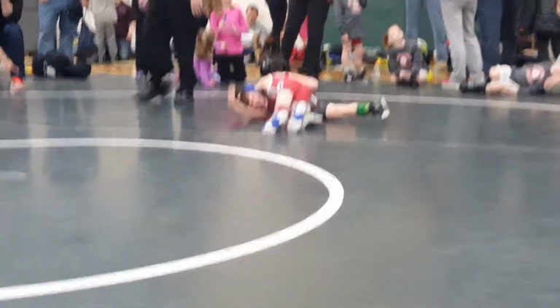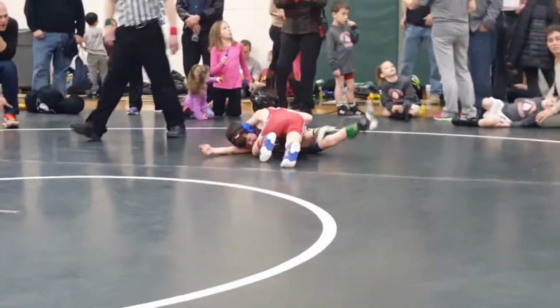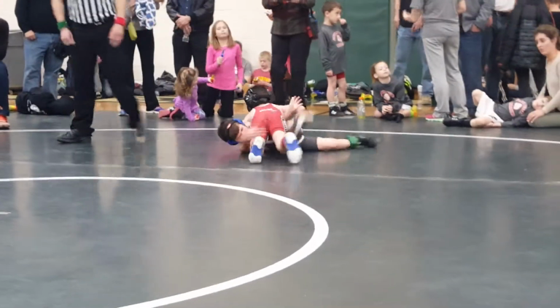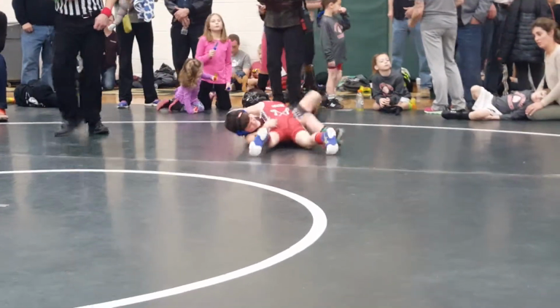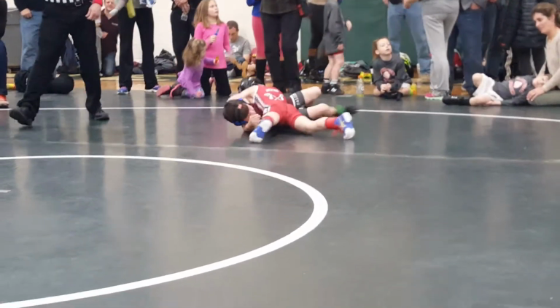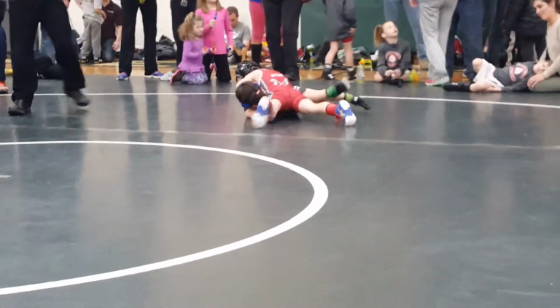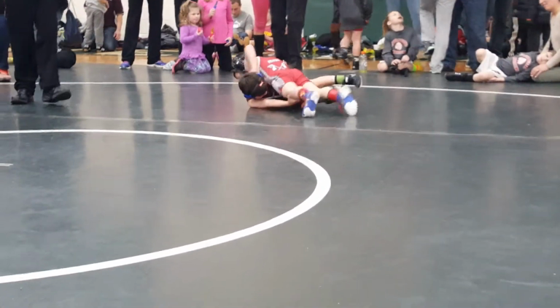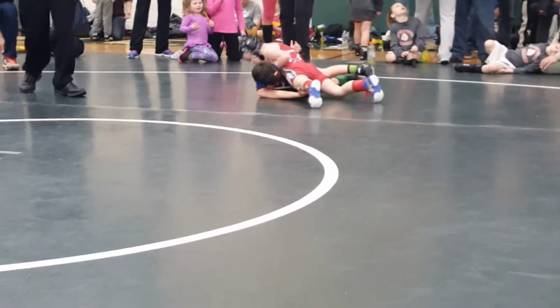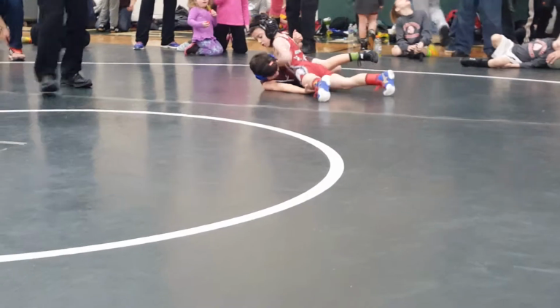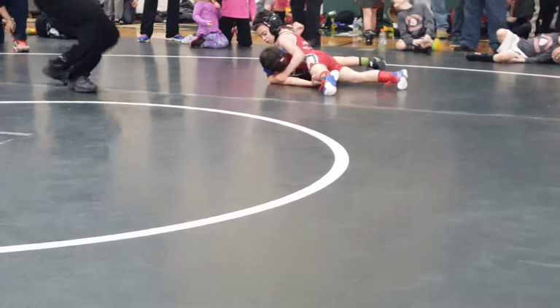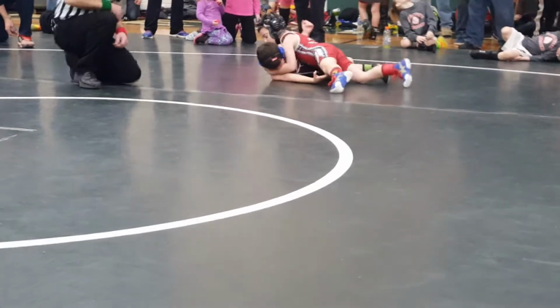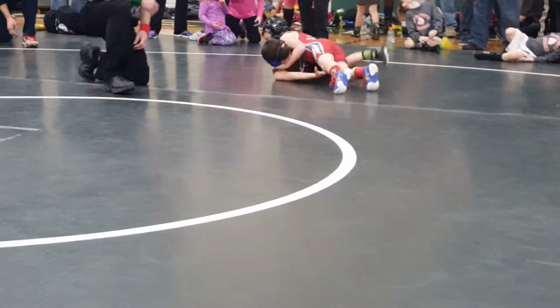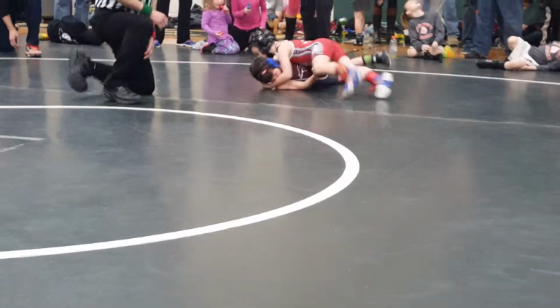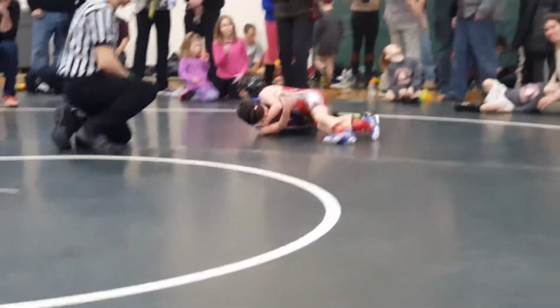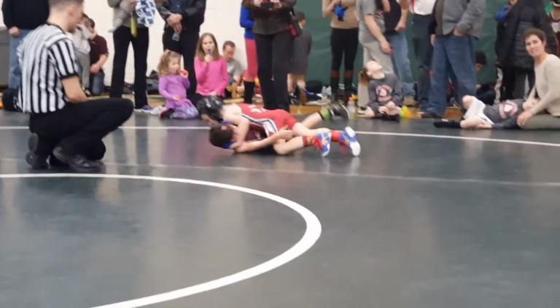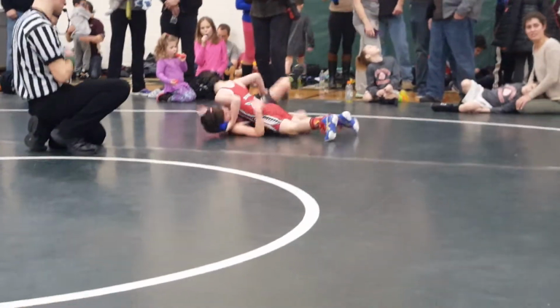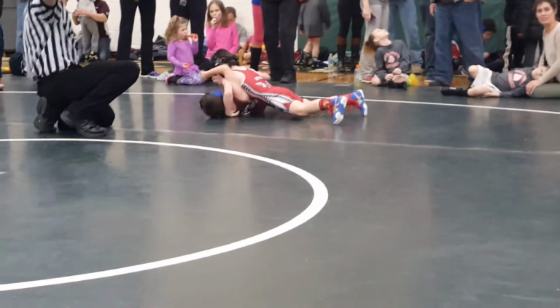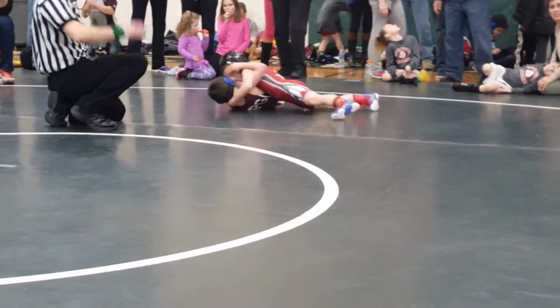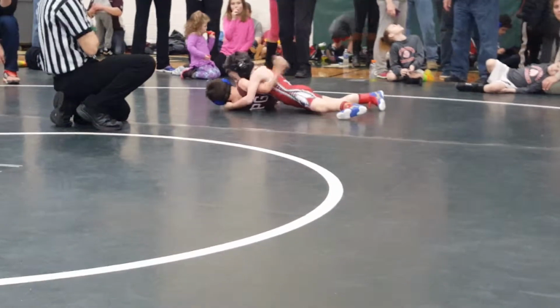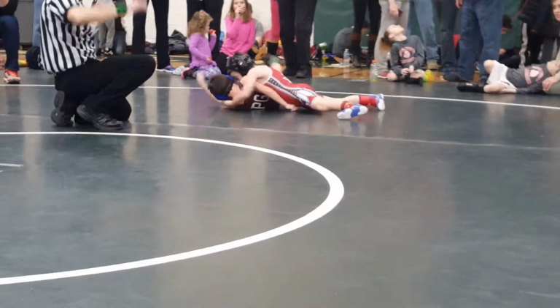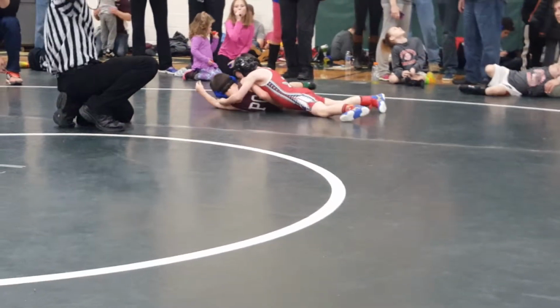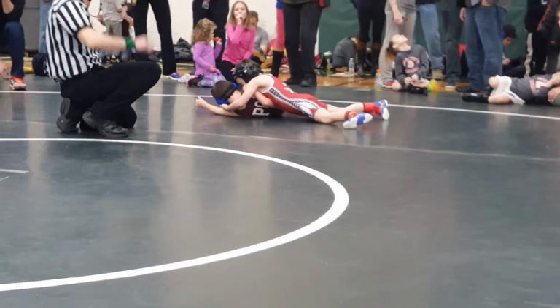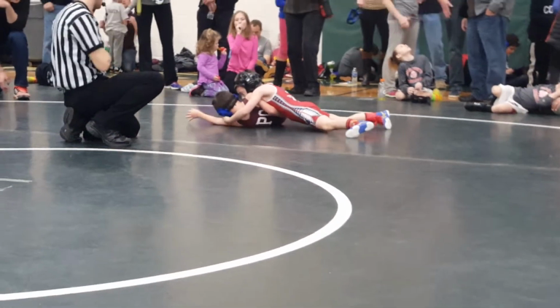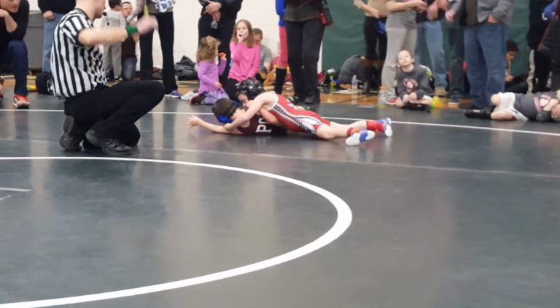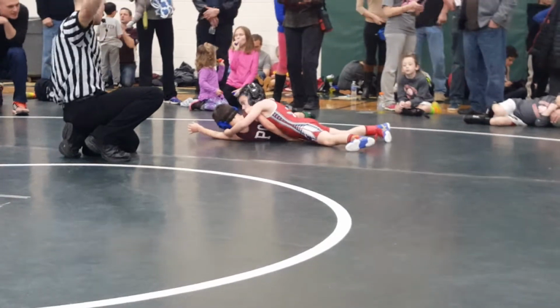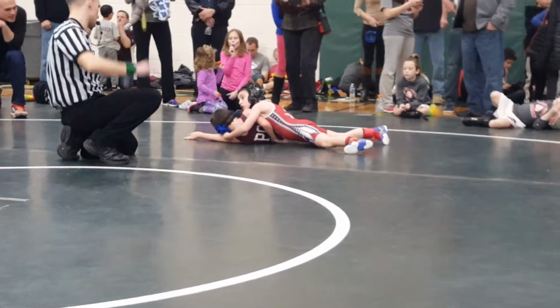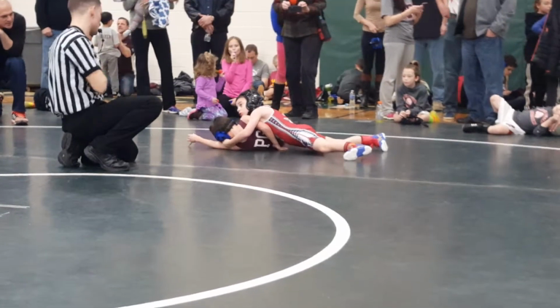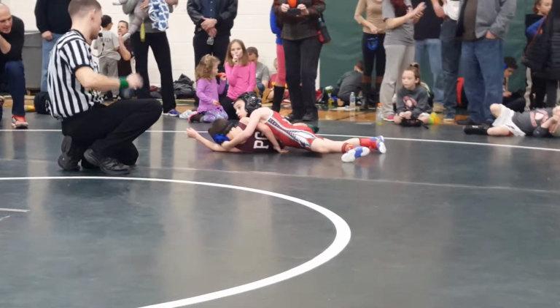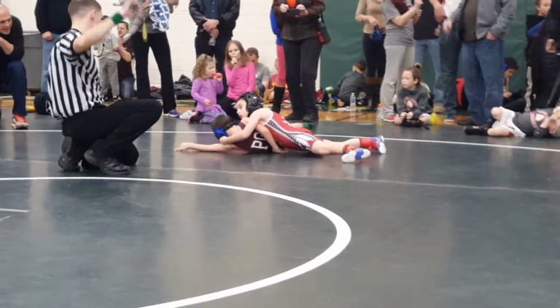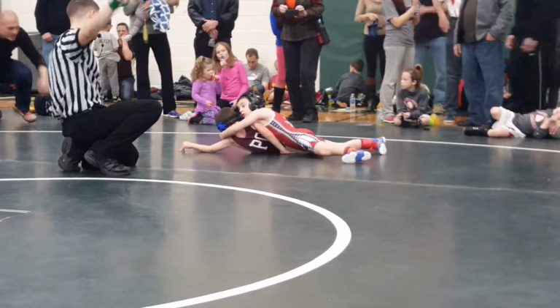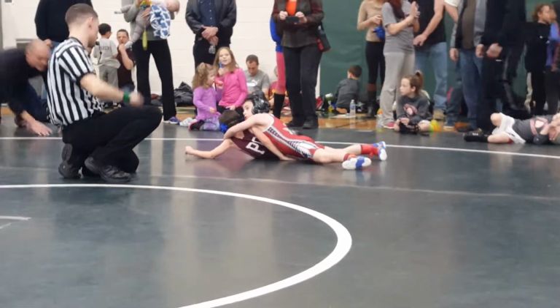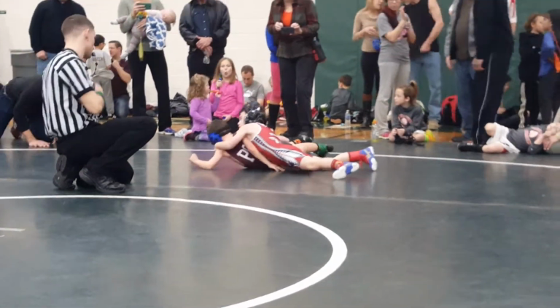Head and leg, bud. Scoop the head. Scoop the head — that's it. Hold him right there. Just hold him there.